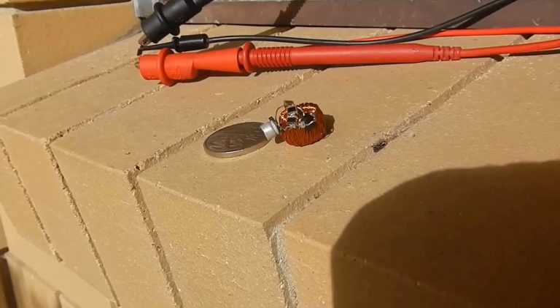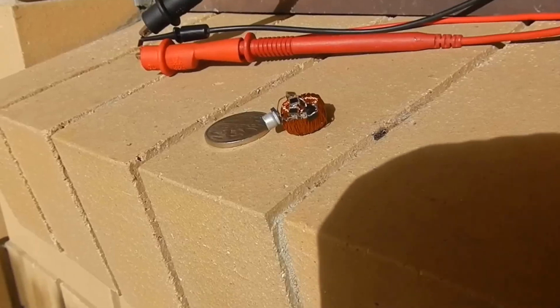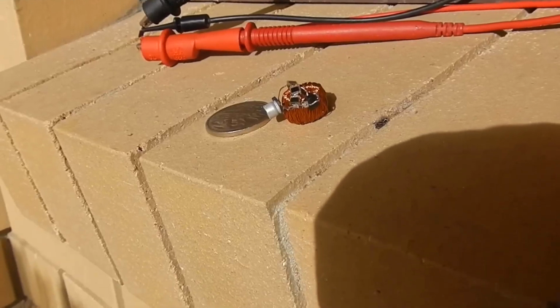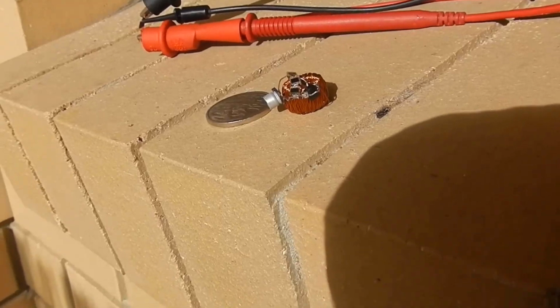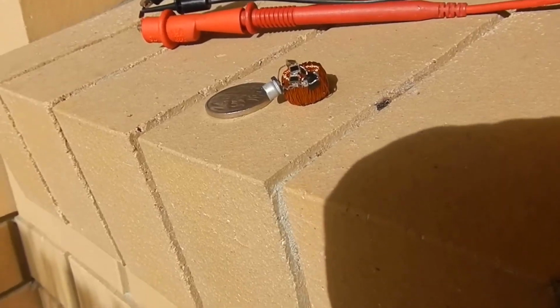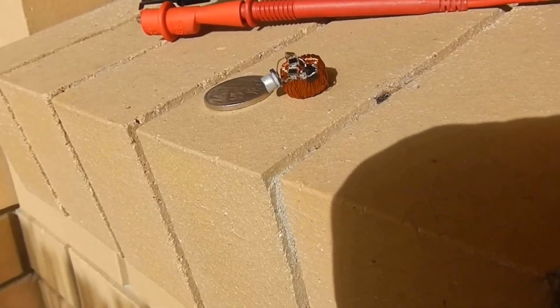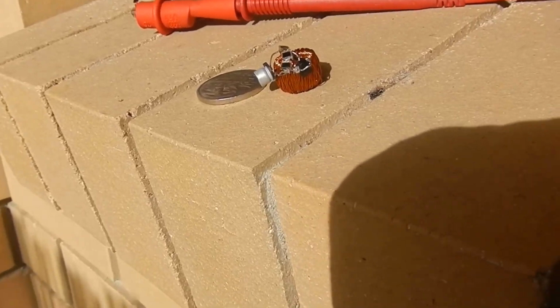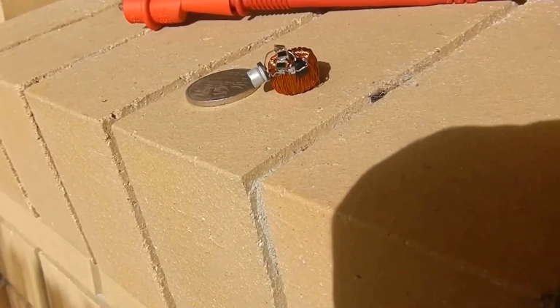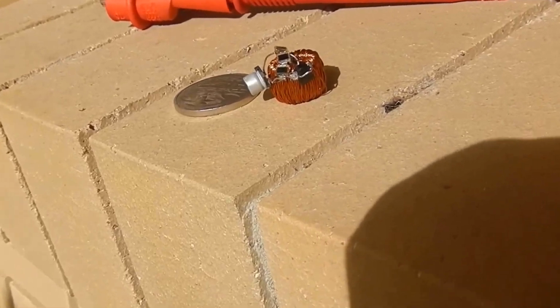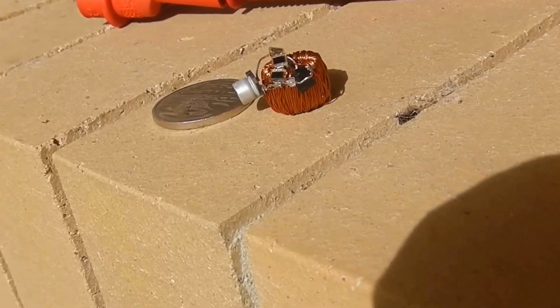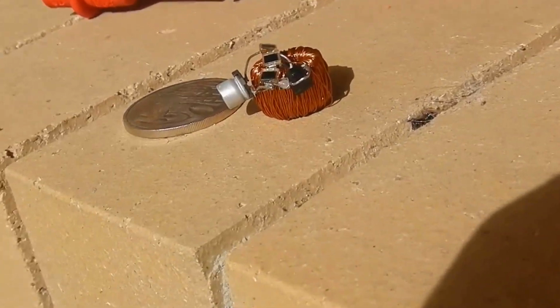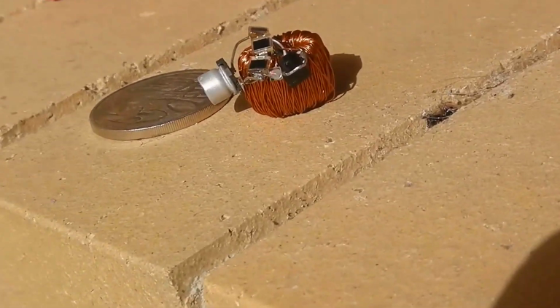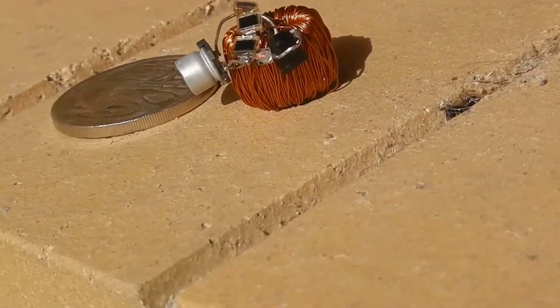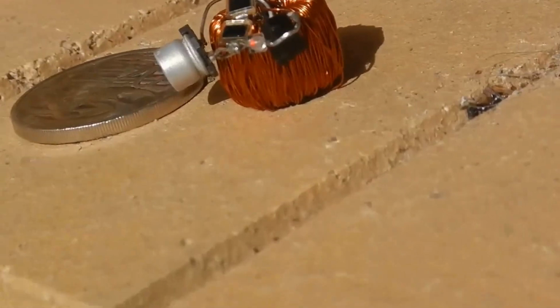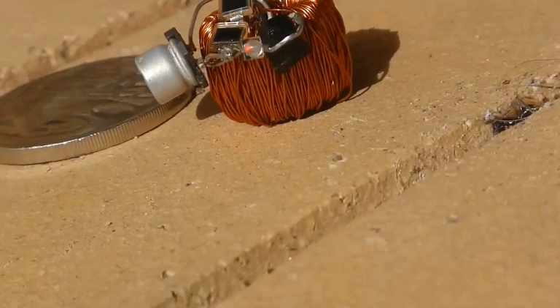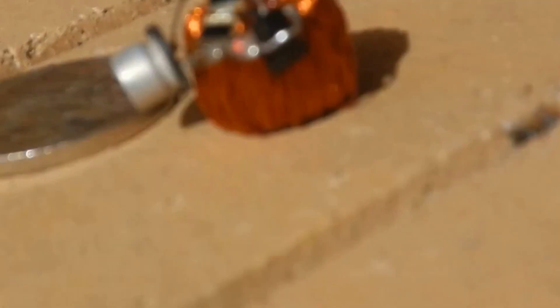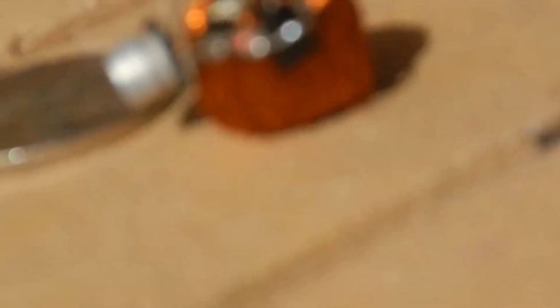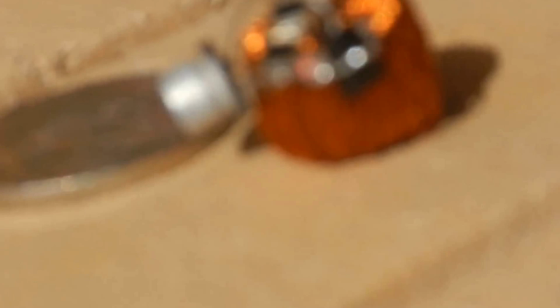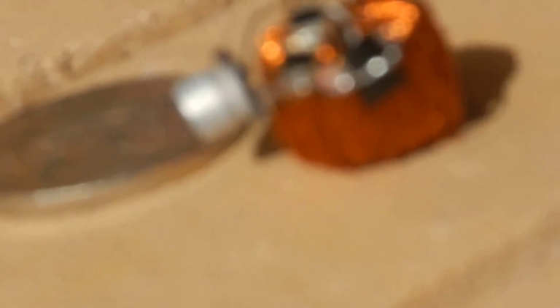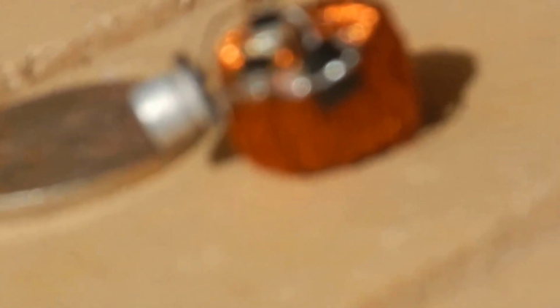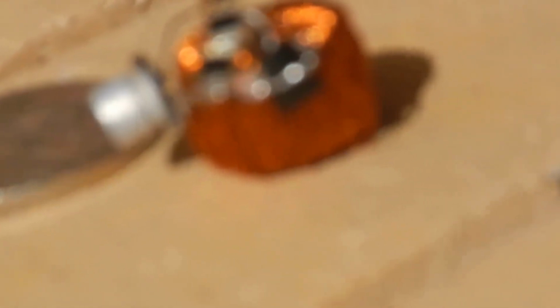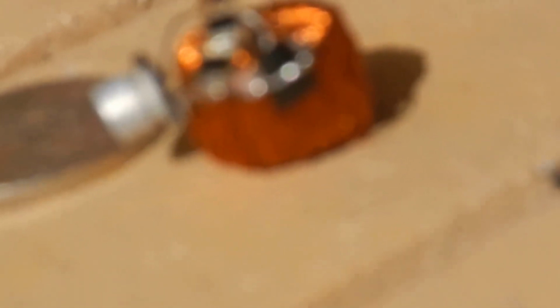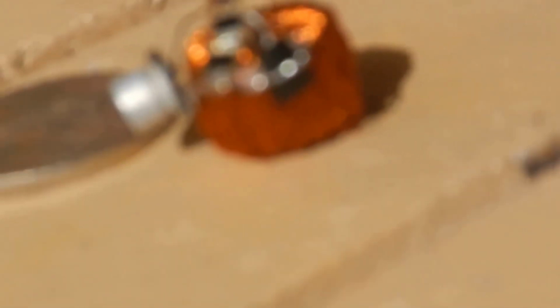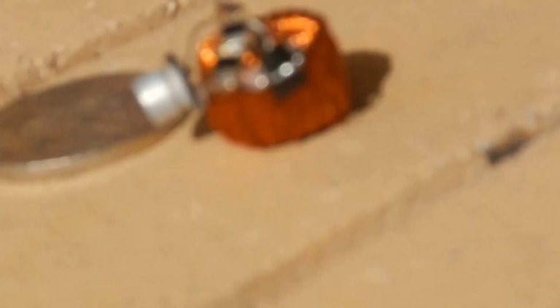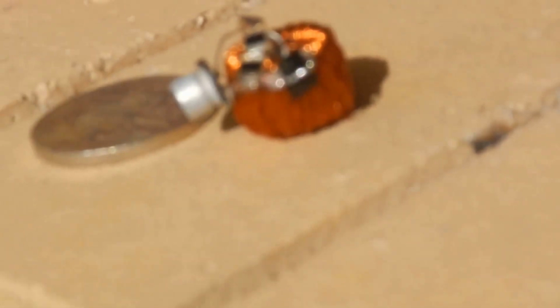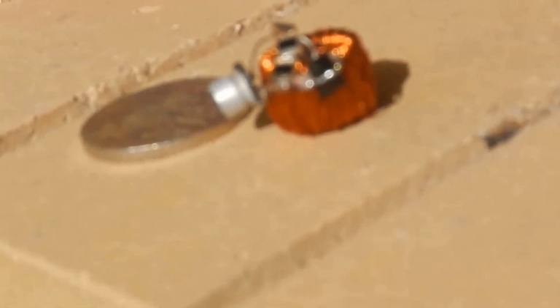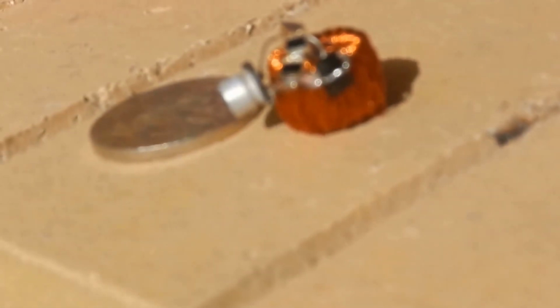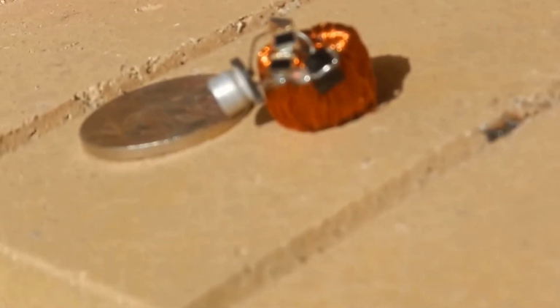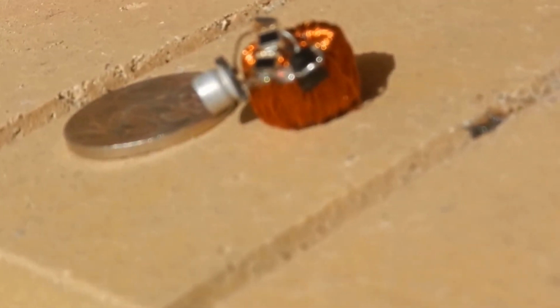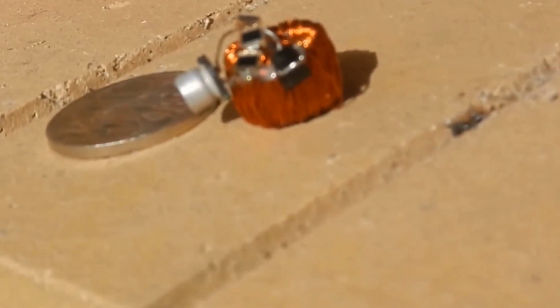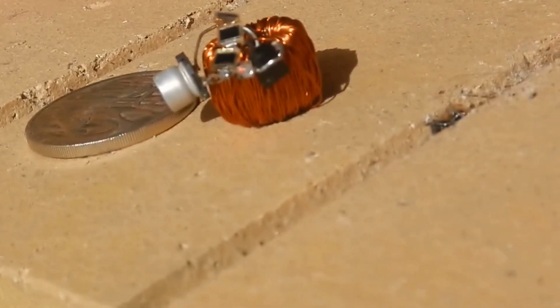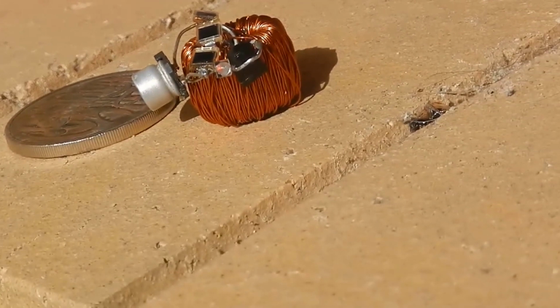G'day there, this is my video response to Slider's World's Smallest Solar Oscillator. Hopefully my camera will focus.